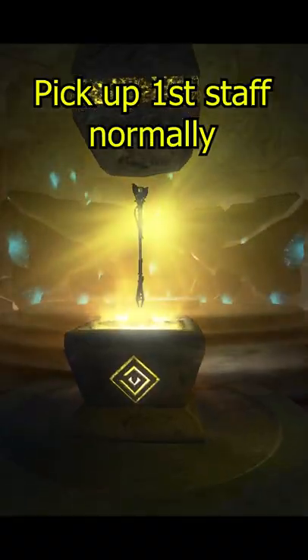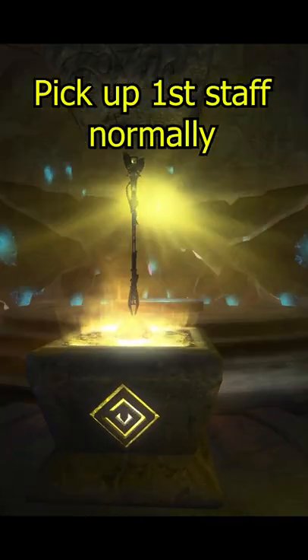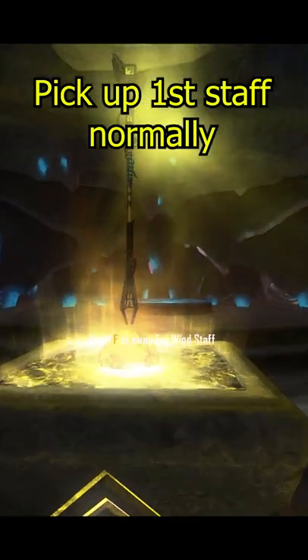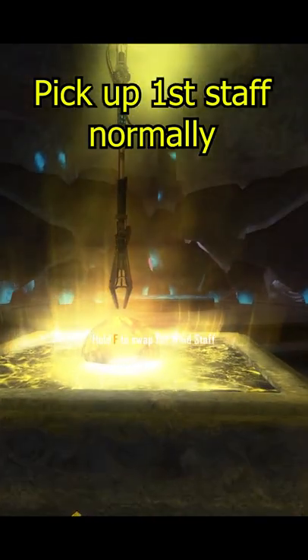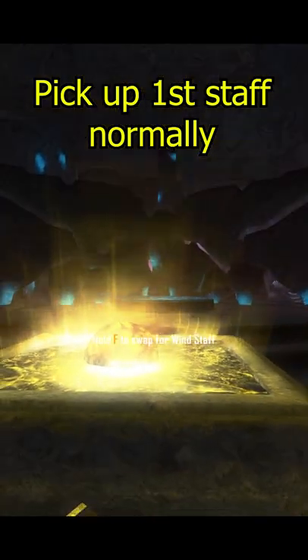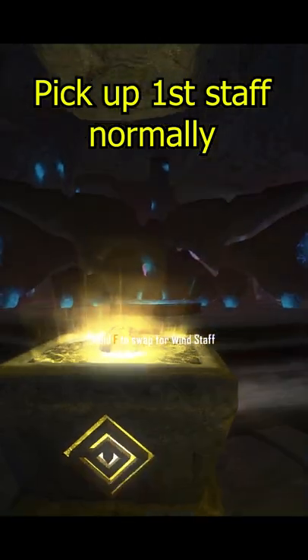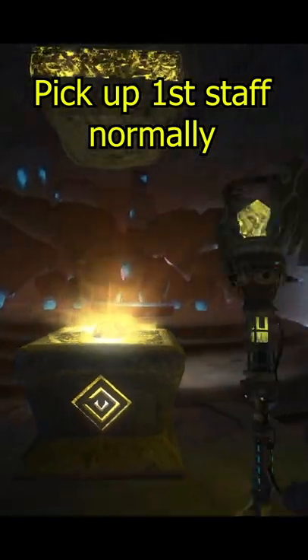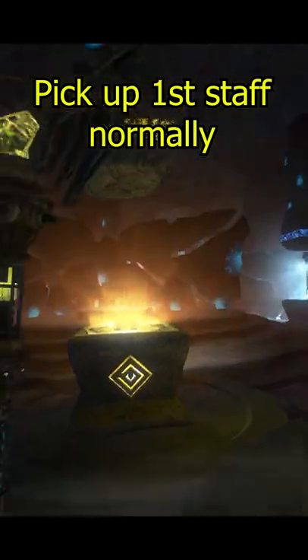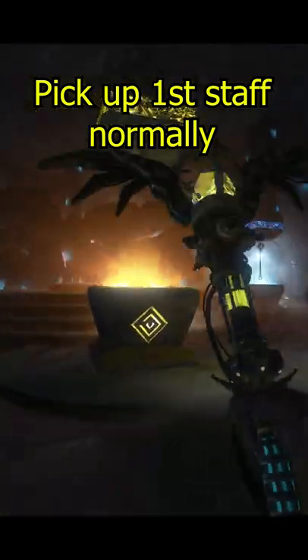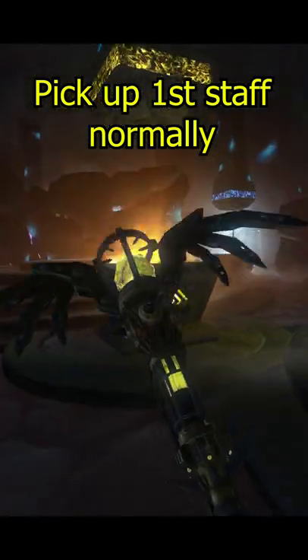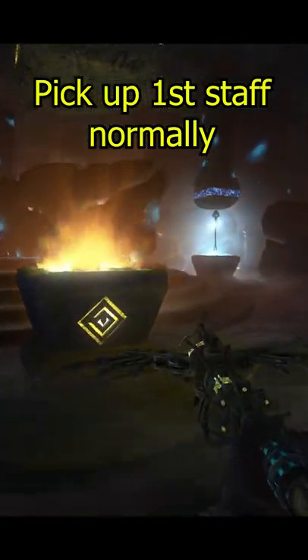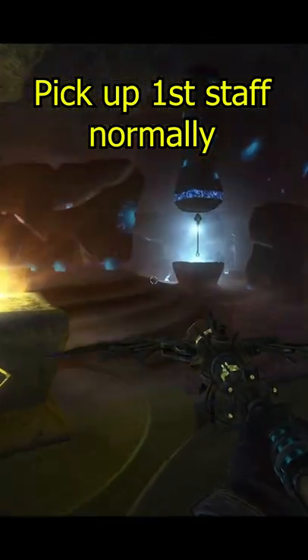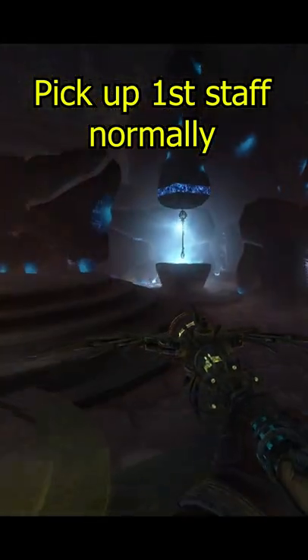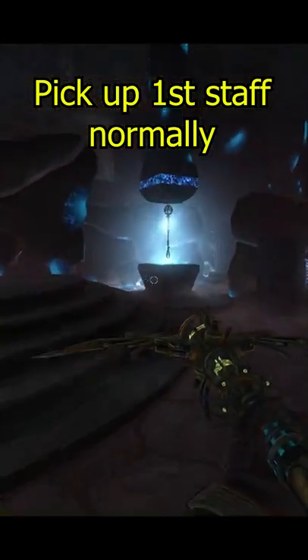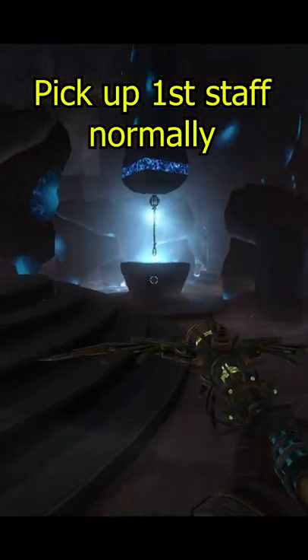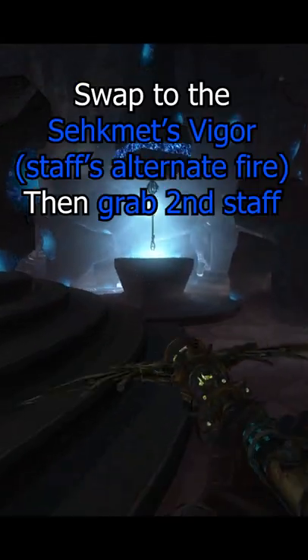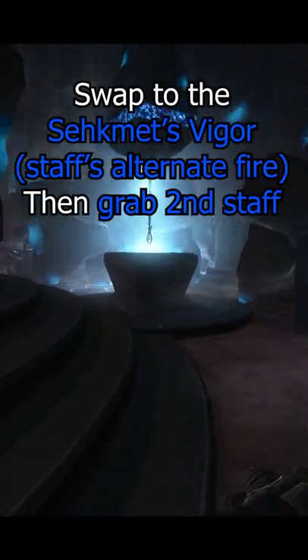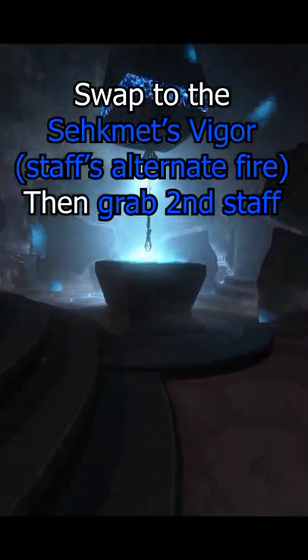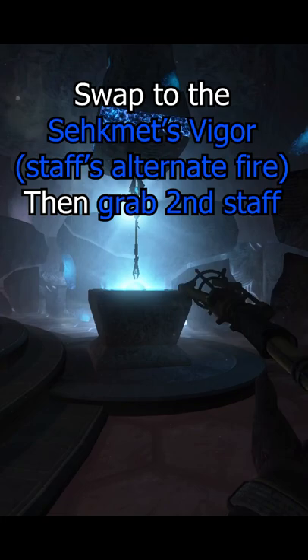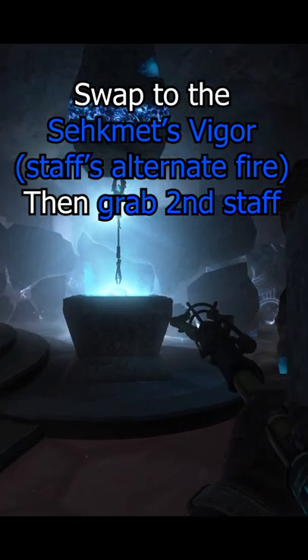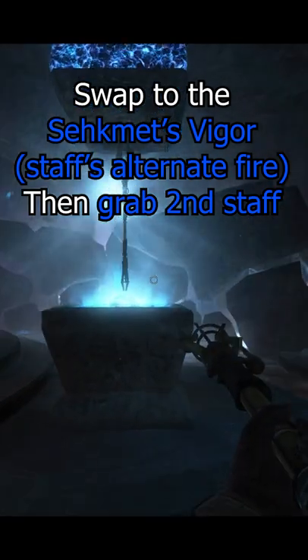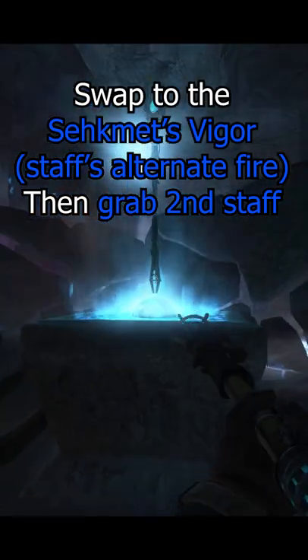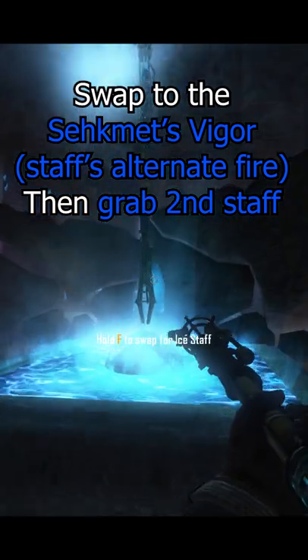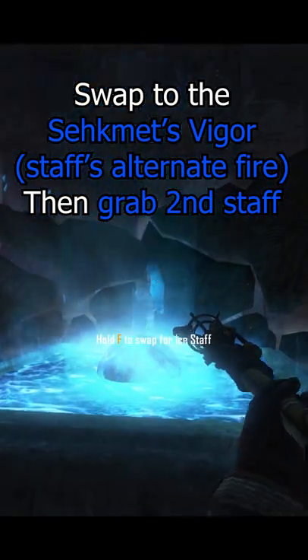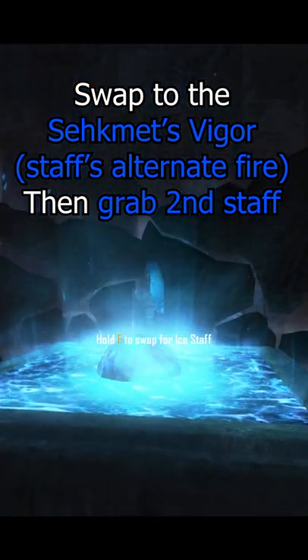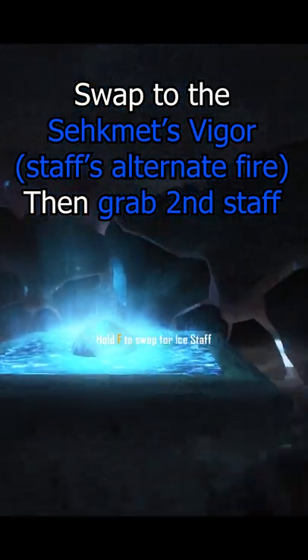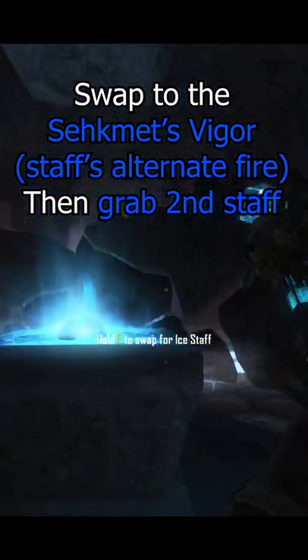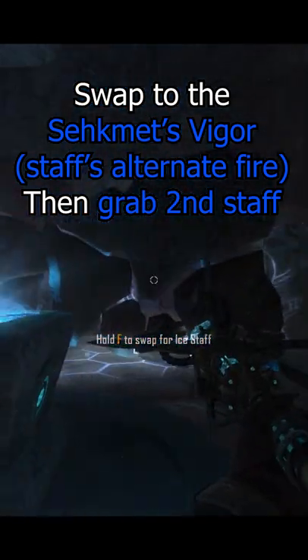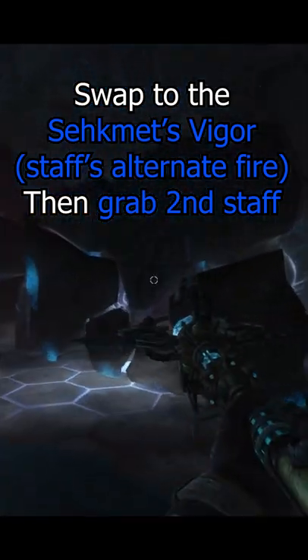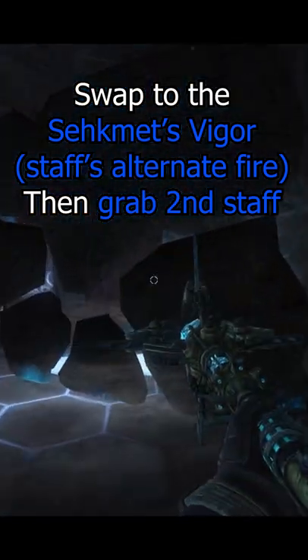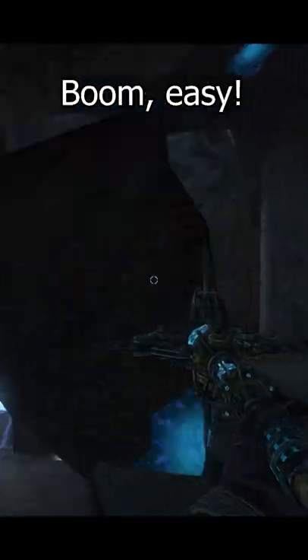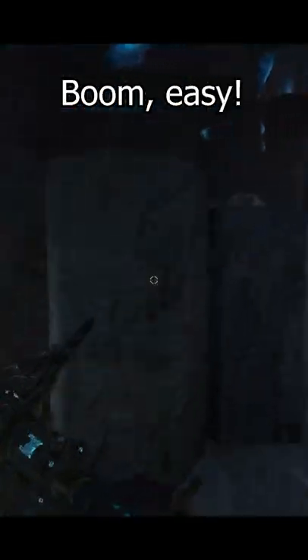Once you are empty-handed, you can pick up your first staff normally, not a problem with that. For the second staff, all you gotta do is switch to your Segments Vigor, which is the Alternate Fire, and just grab the second staff just like that. Easy, there you go.